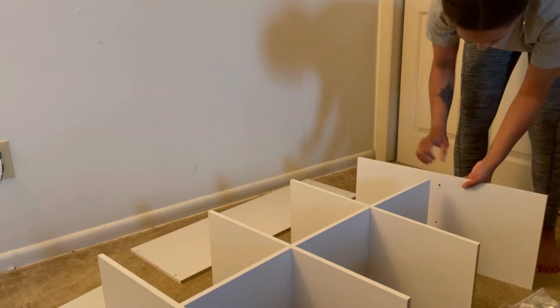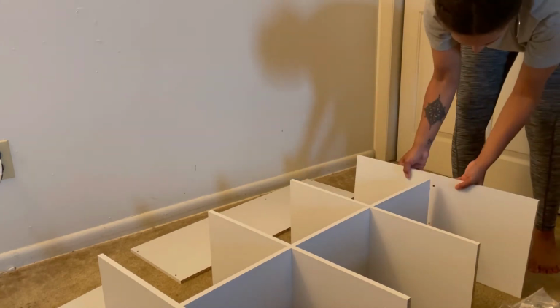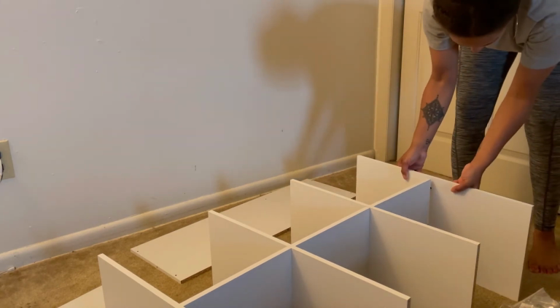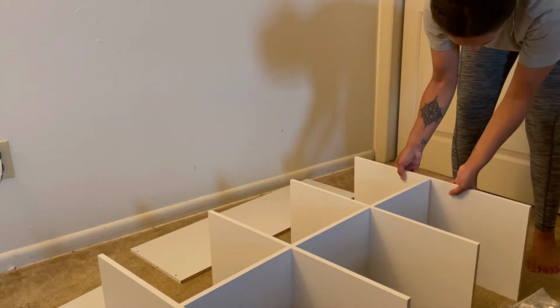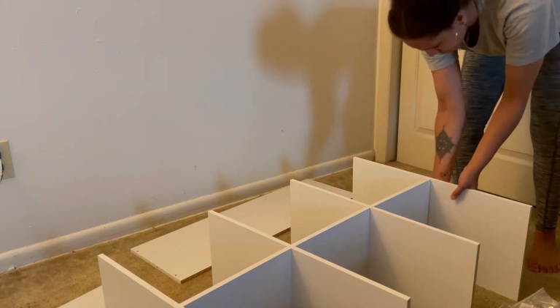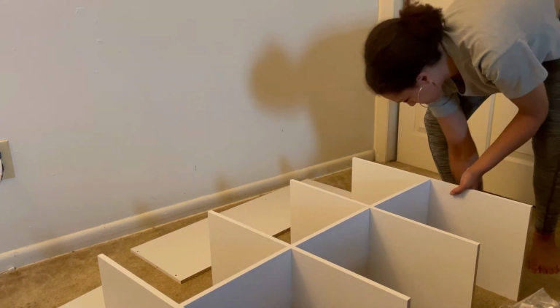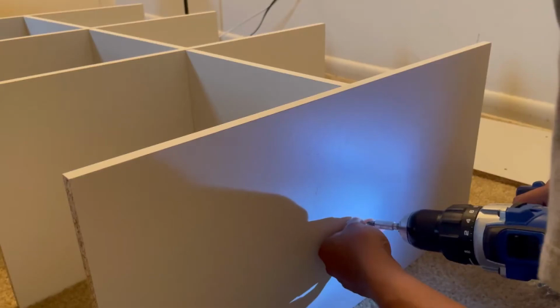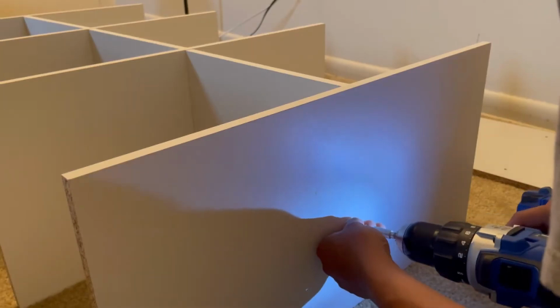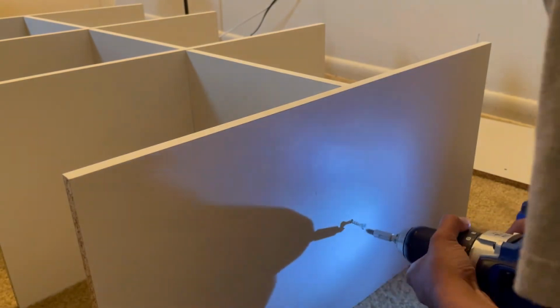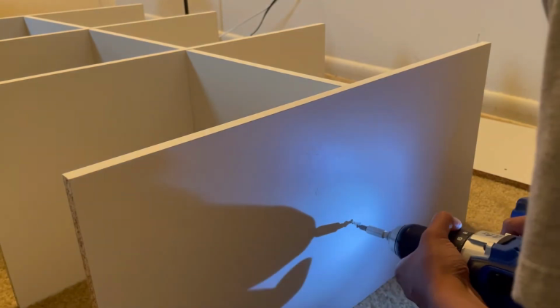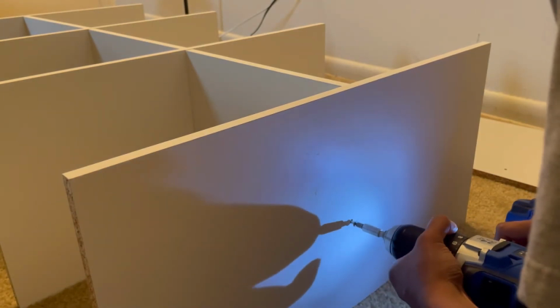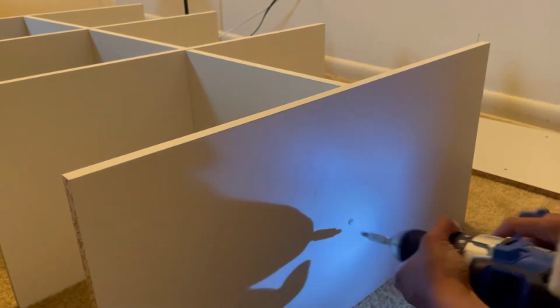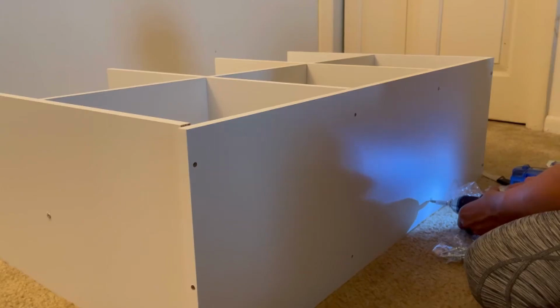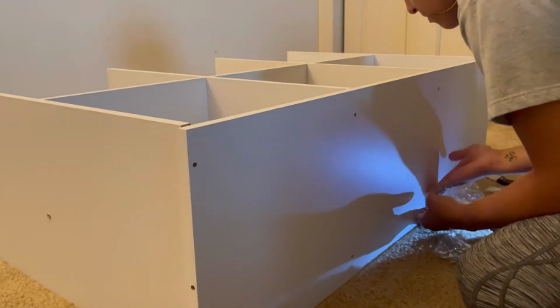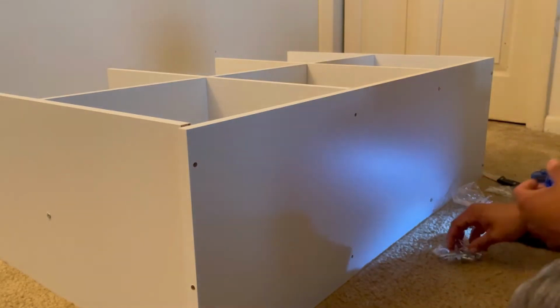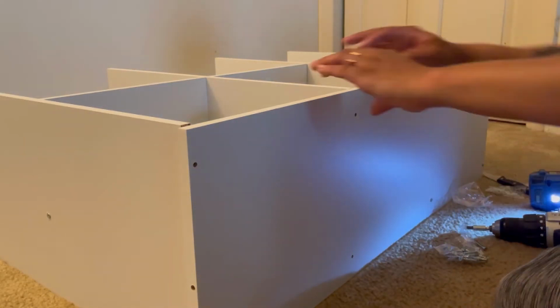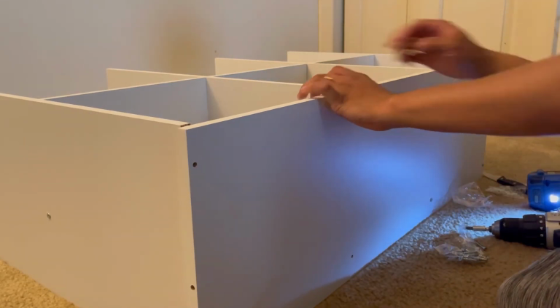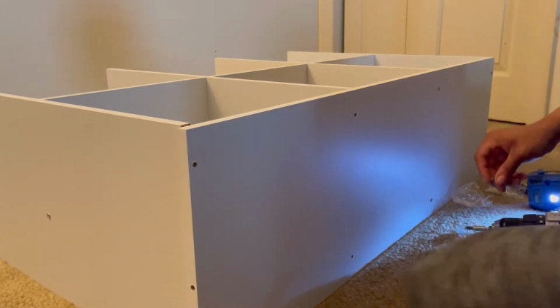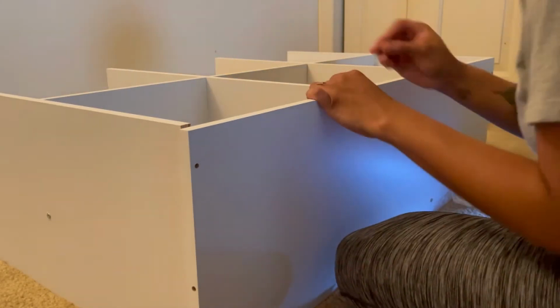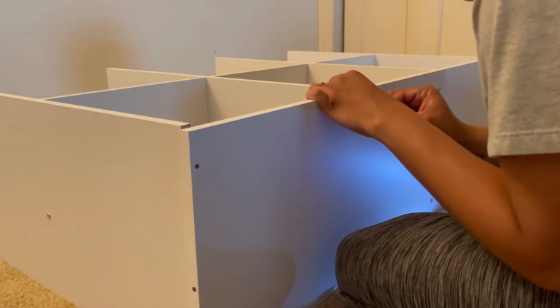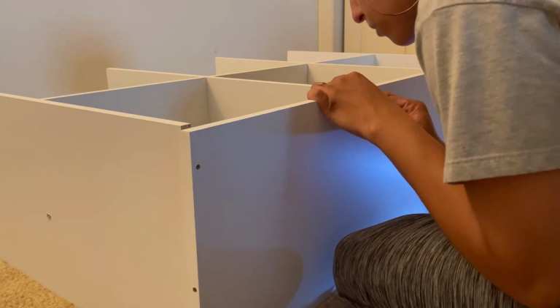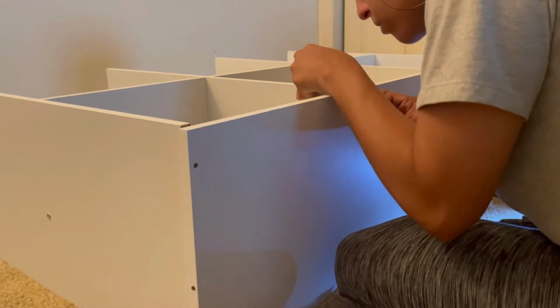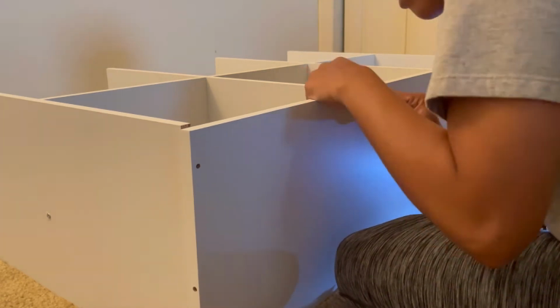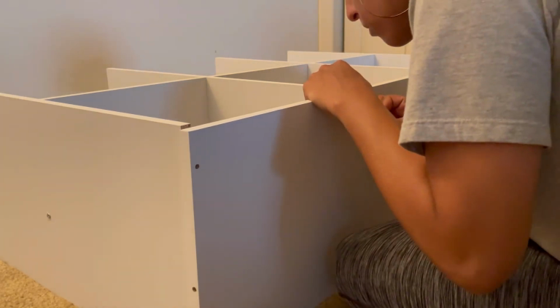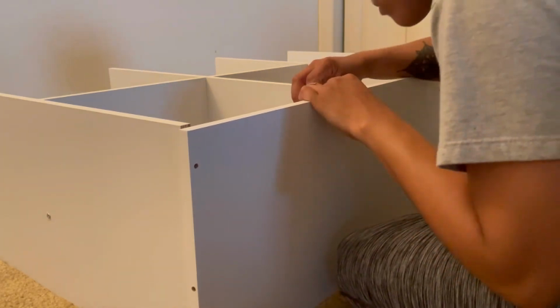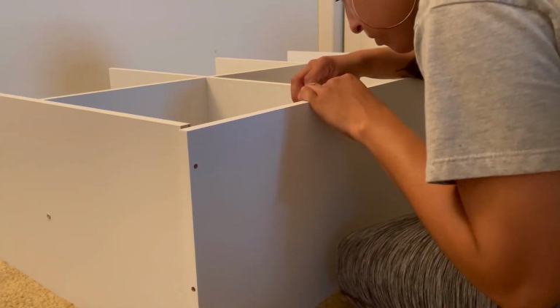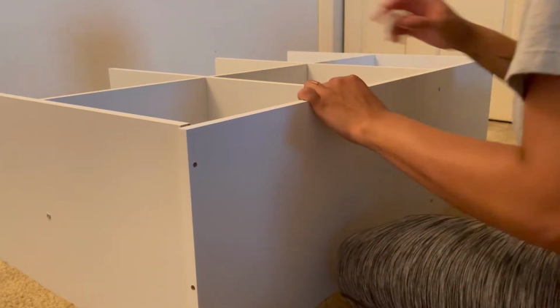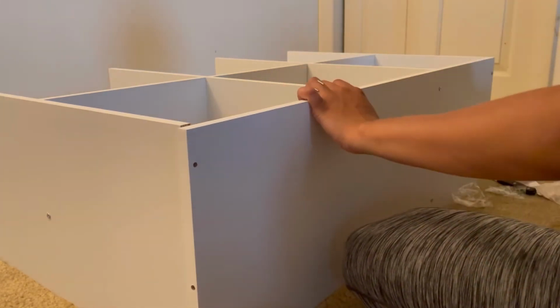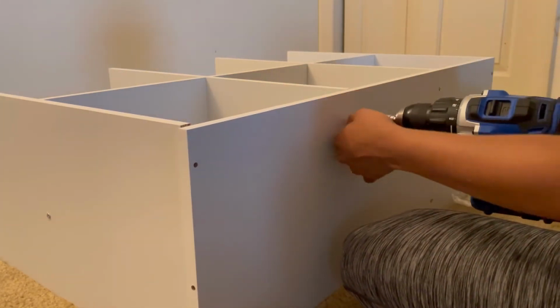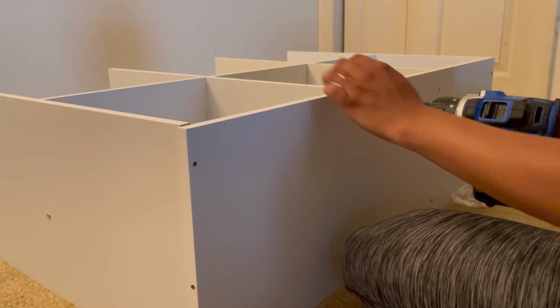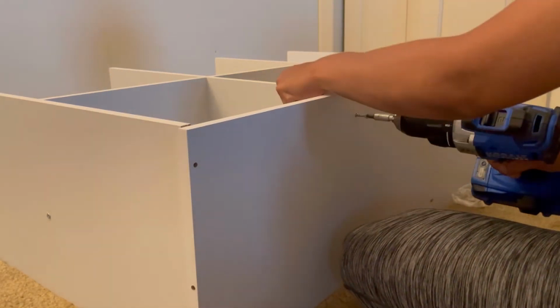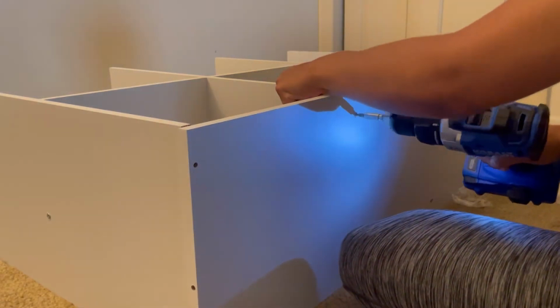Now guys, I am by no means handy in any way, shape, or form — I'm literally just a girl with a drill. But it is pretty easy to make, so if you're on the fence about getting one of these for yourself, I recommend doing it. It really didn't take me that long to make.